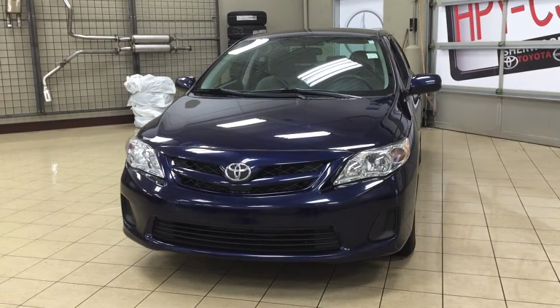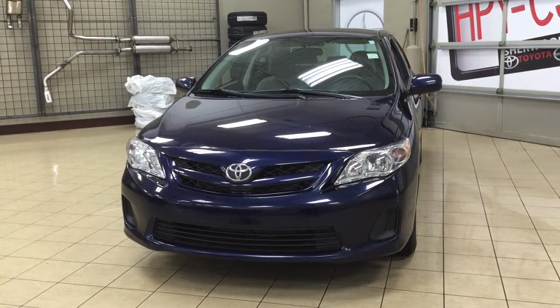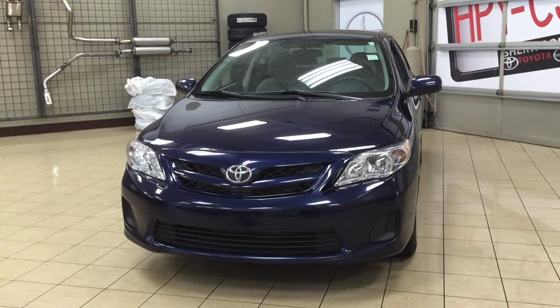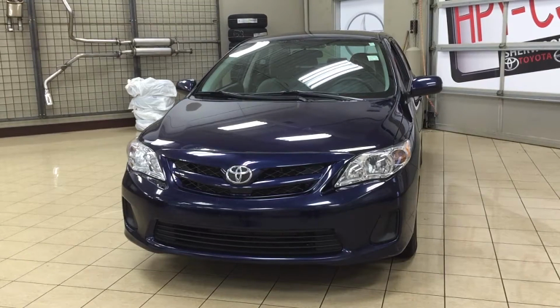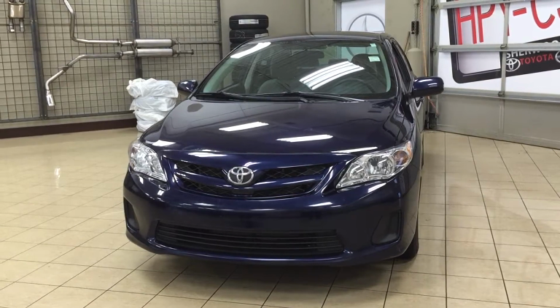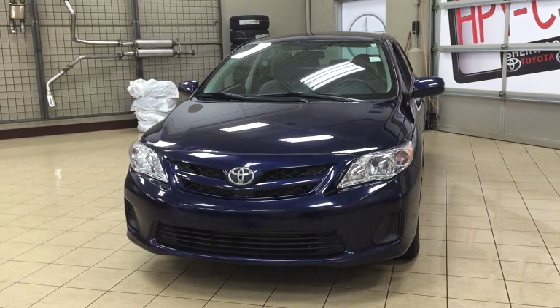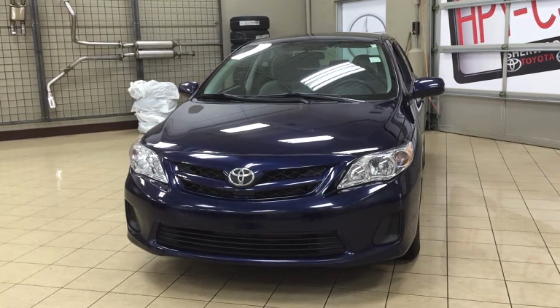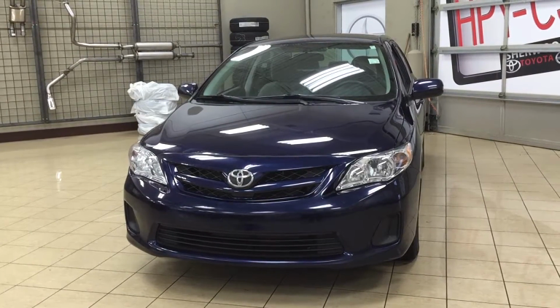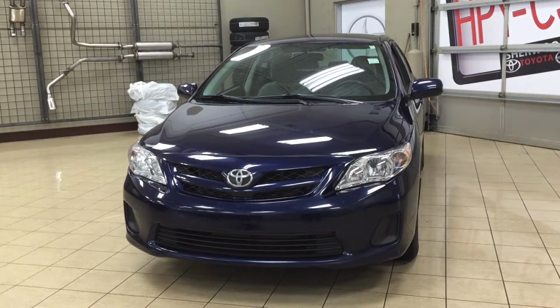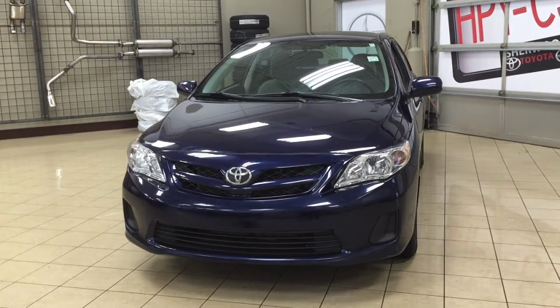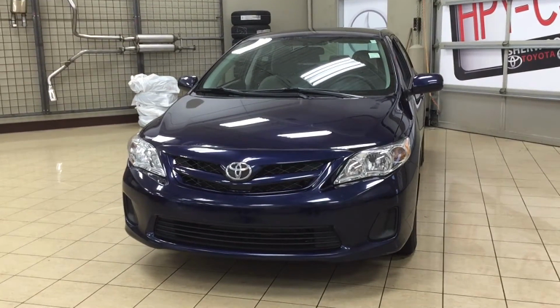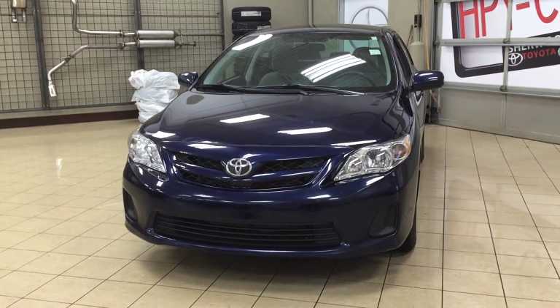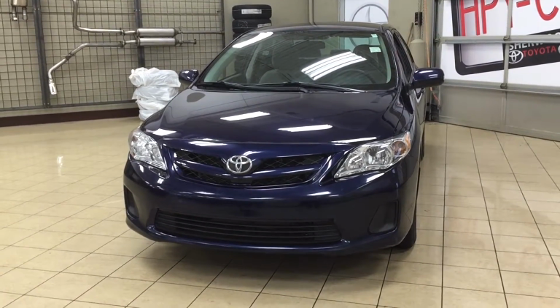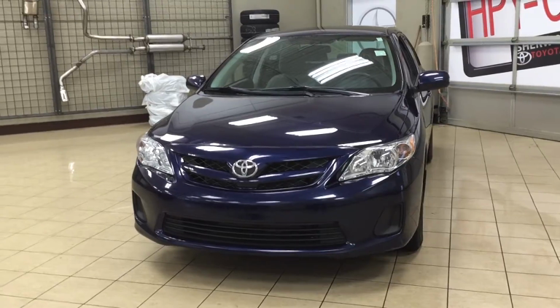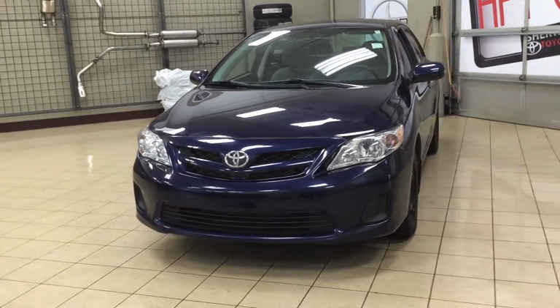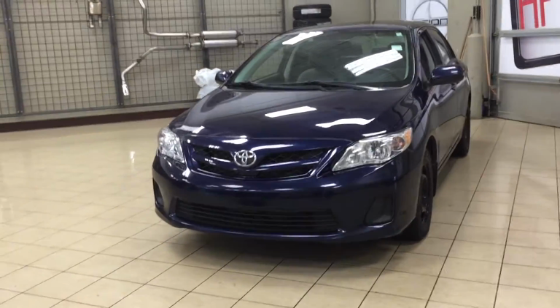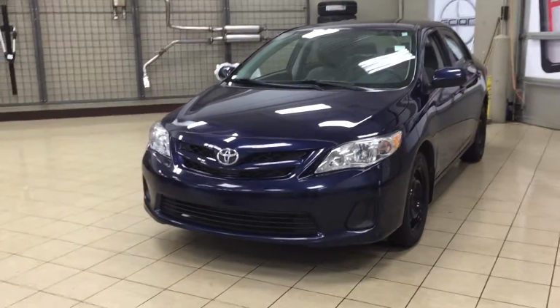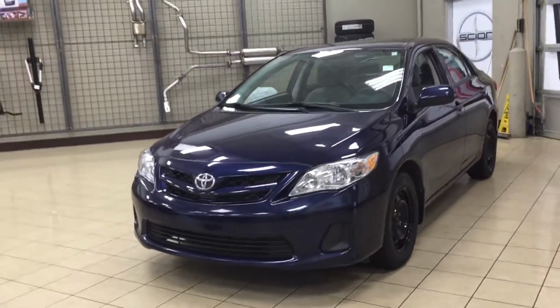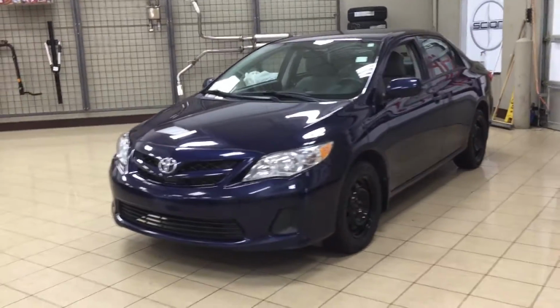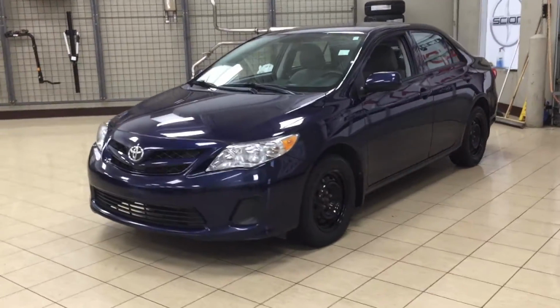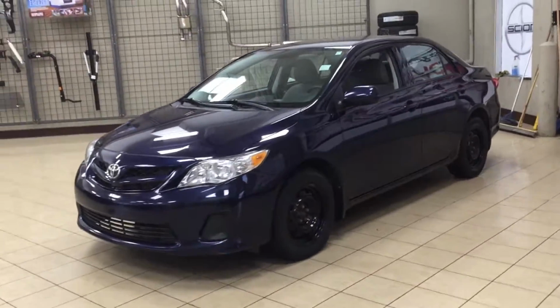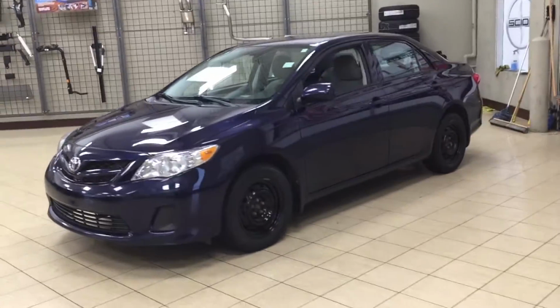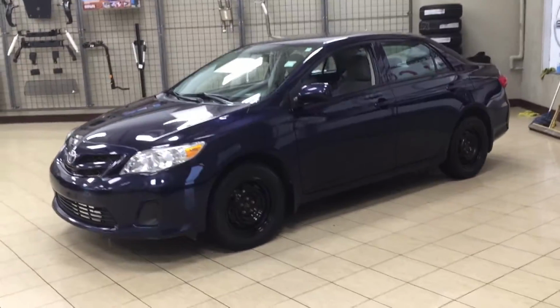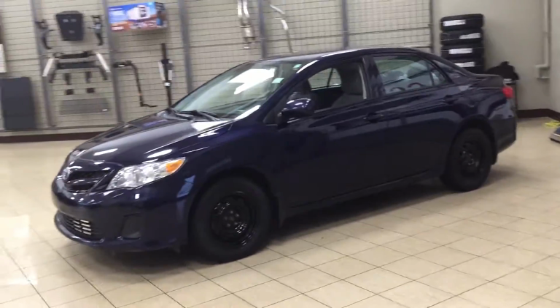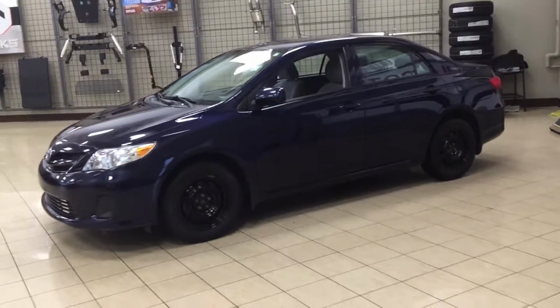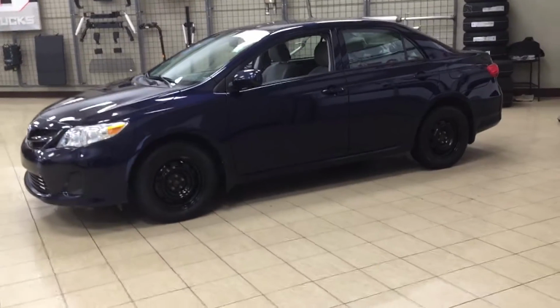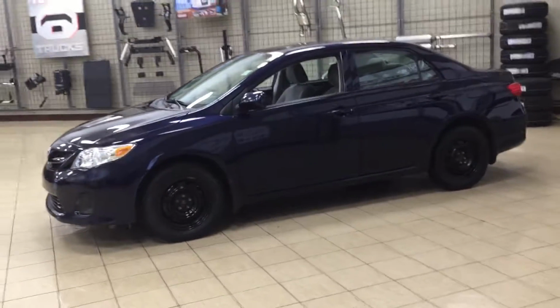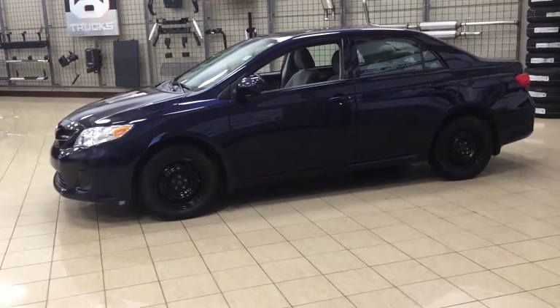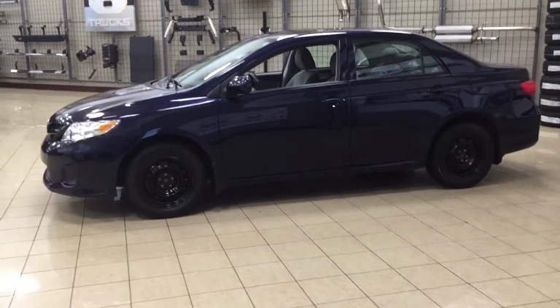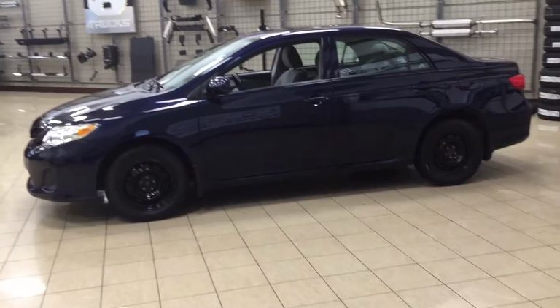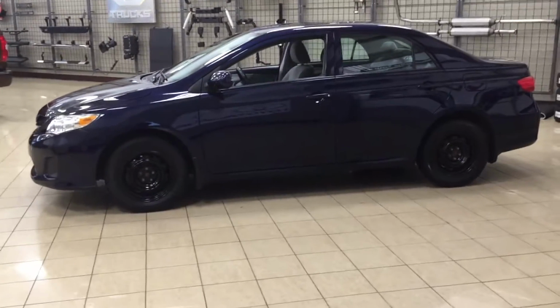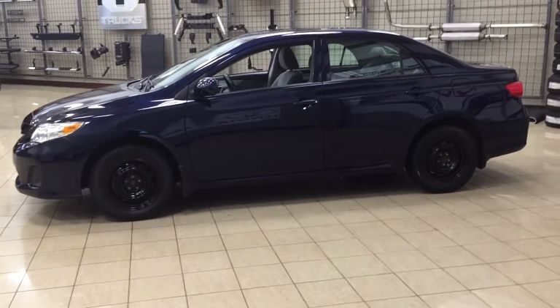Now the most notable features on the CE are its power mirrors, its Bluetooth connectivity, as well as its heated seats. I'm going to go through a couple more features on the inside and outside of the vehicle just to get you better familiar with this 2013 Corolla CE. Let's get started.